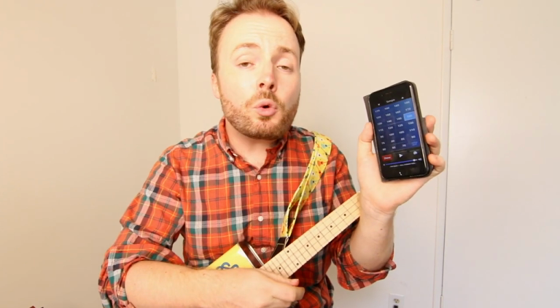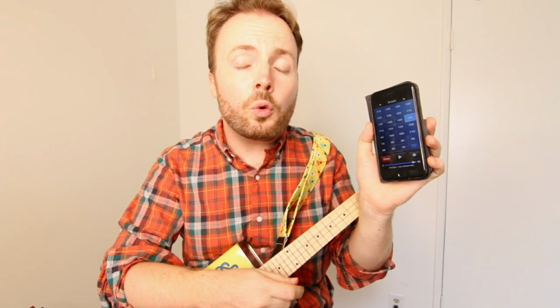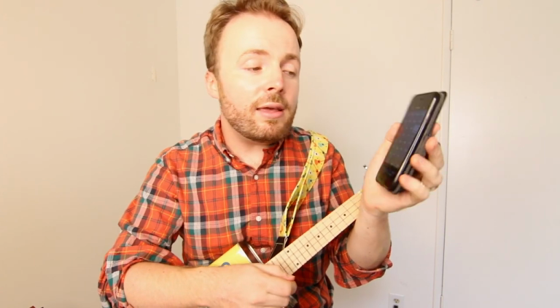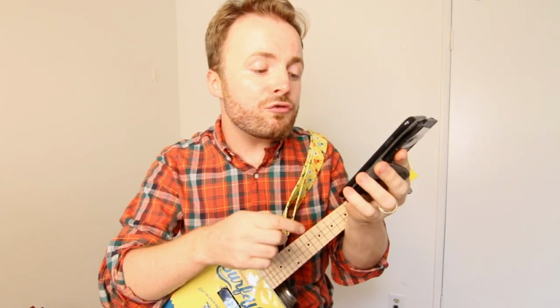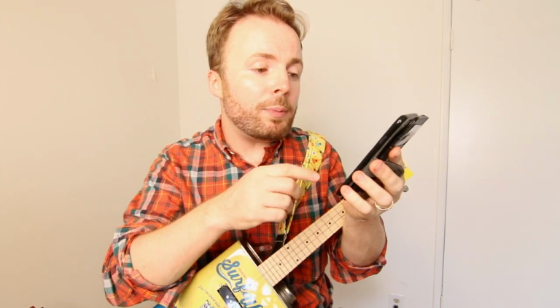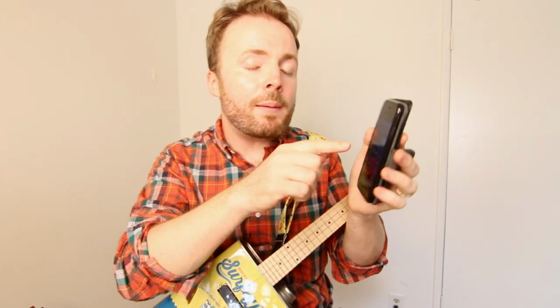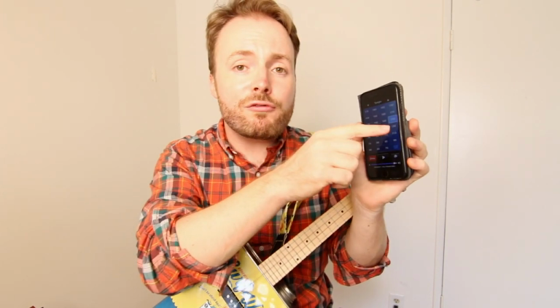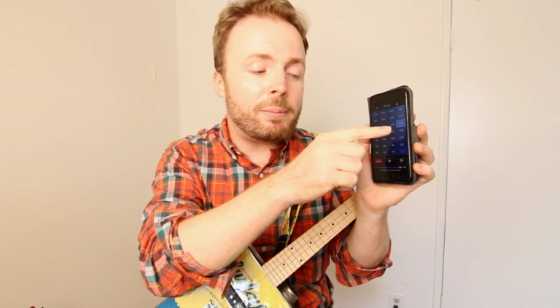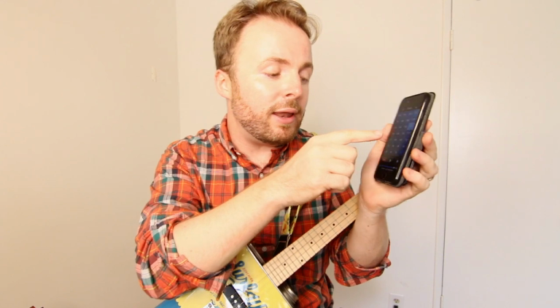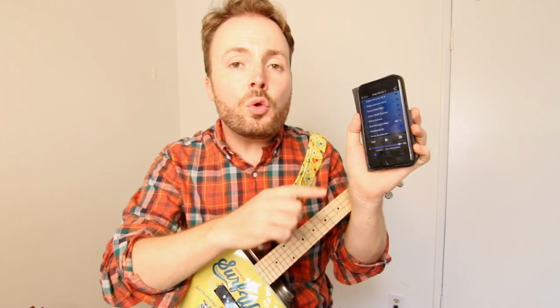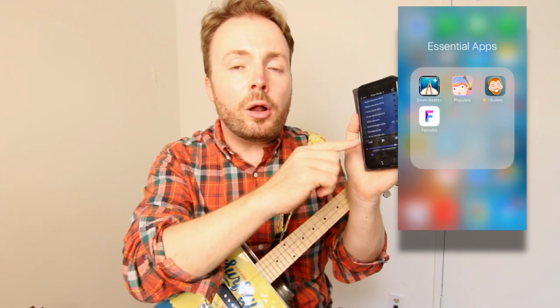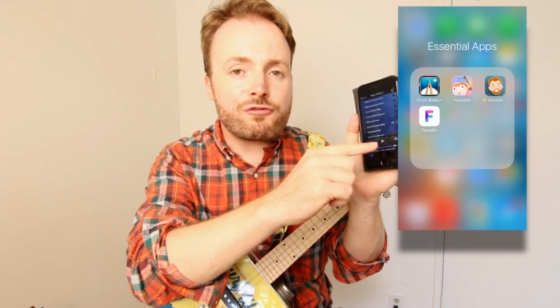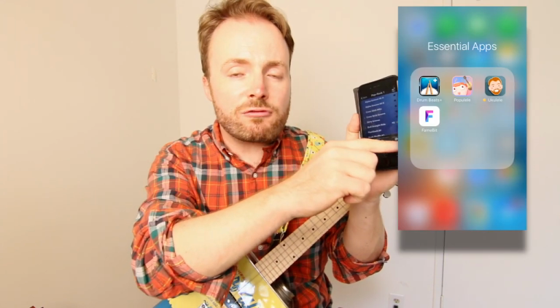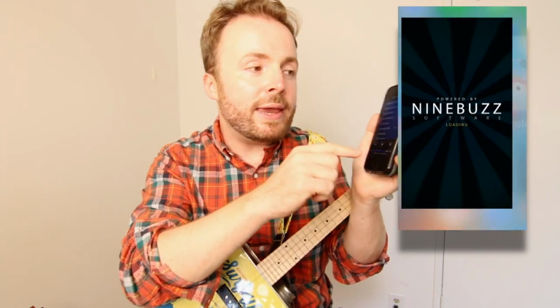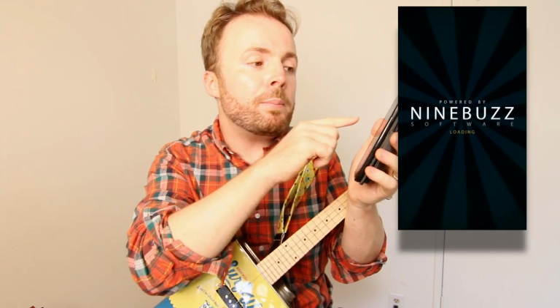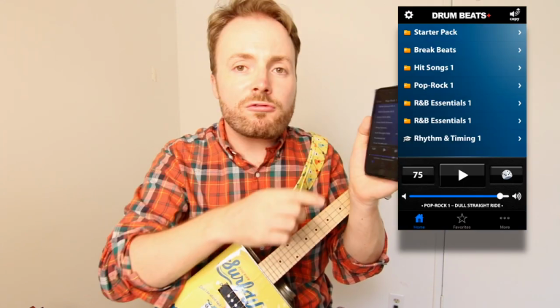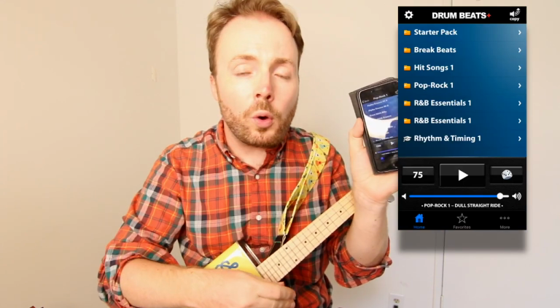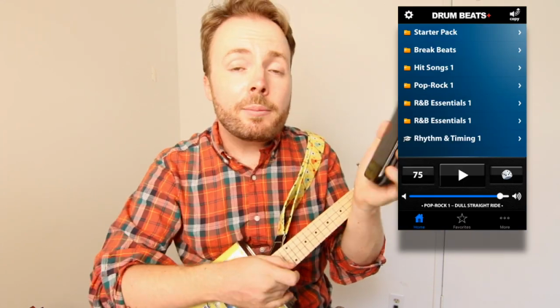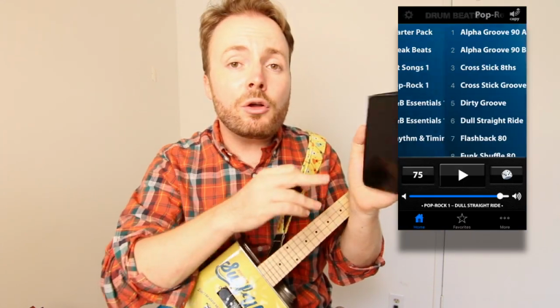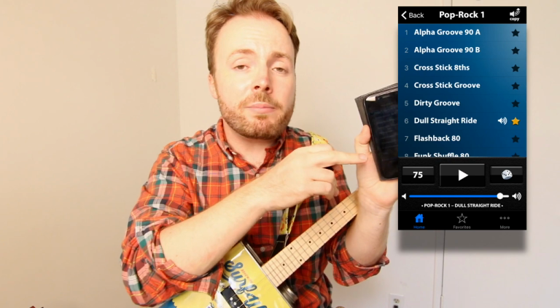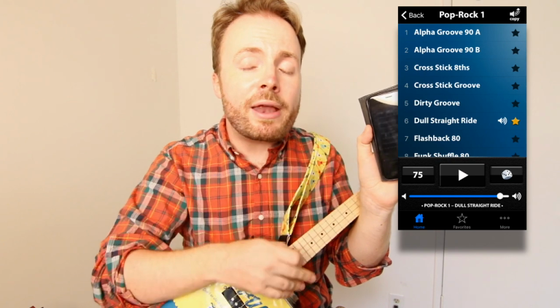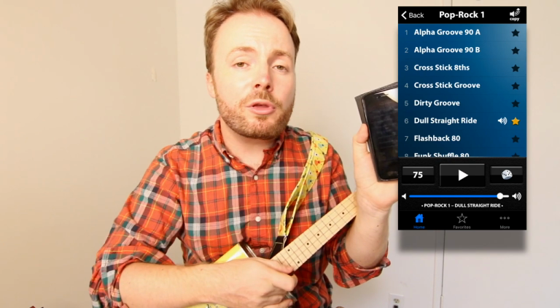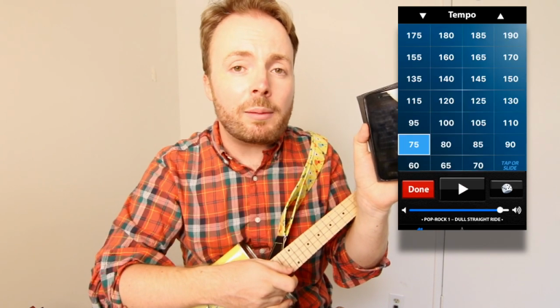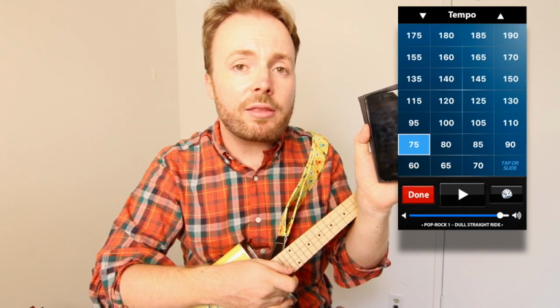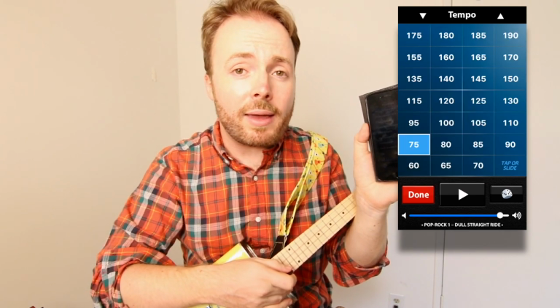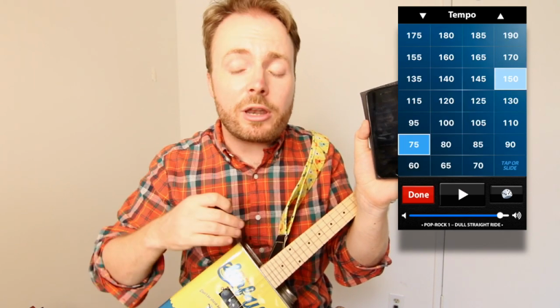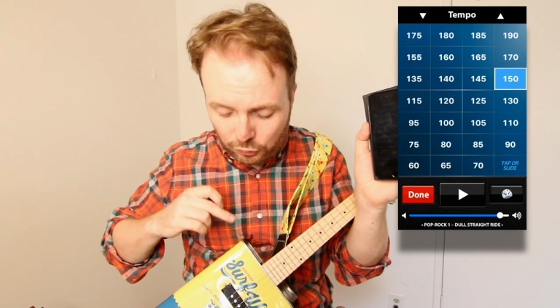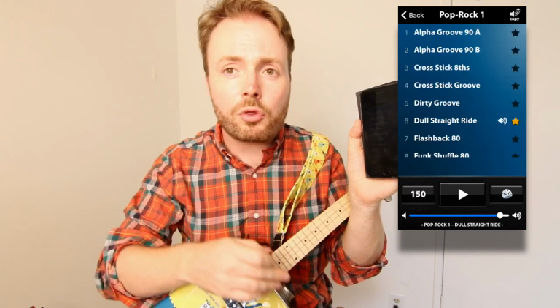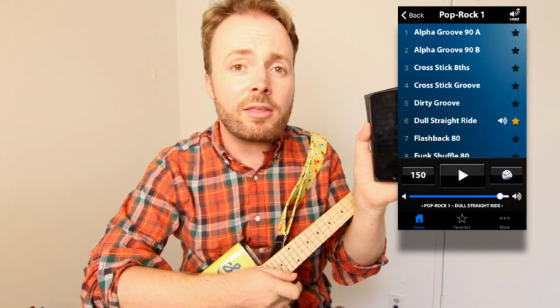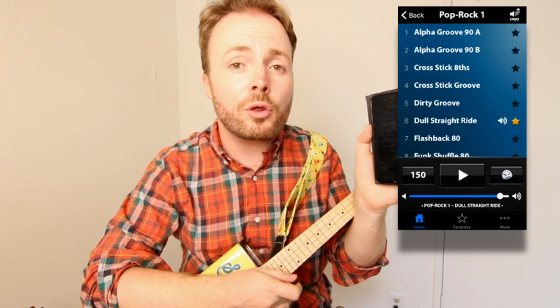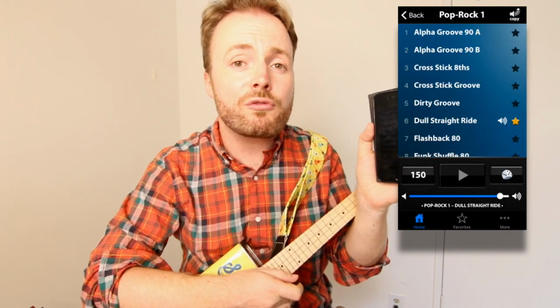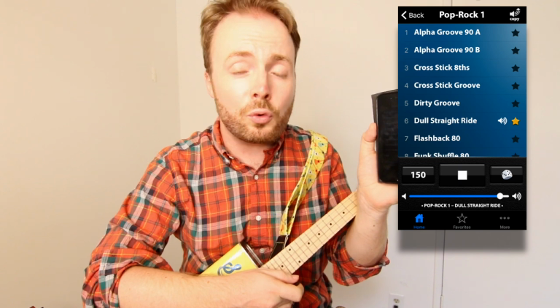If you want to play along with me, set your Drumbeats Plus app to 150 beats per minute, and use the dull, straight, ride beat under Pop Rock 1. Playing along to a drumbeat or metronome can really help you stay in time, and when you're playing a cool rock song like this, it also sounds really awesome.